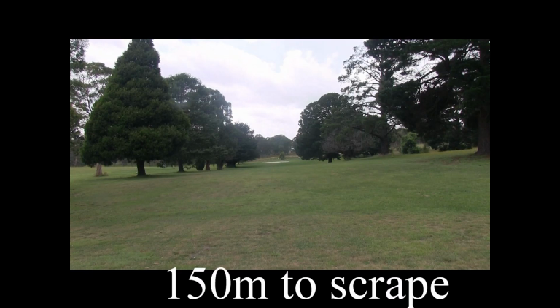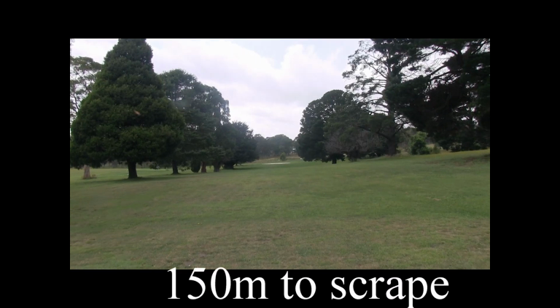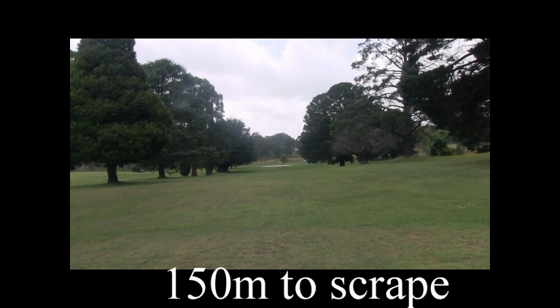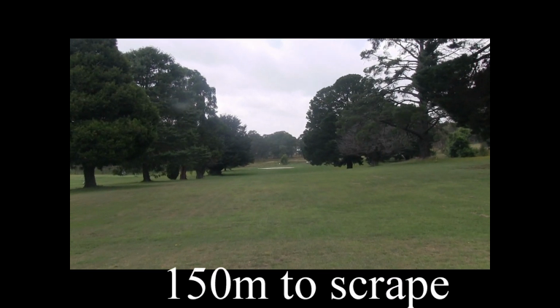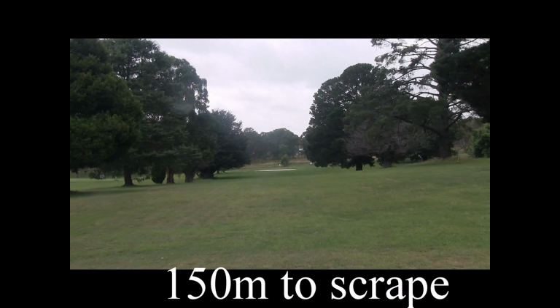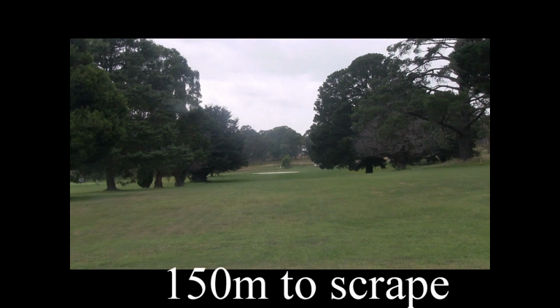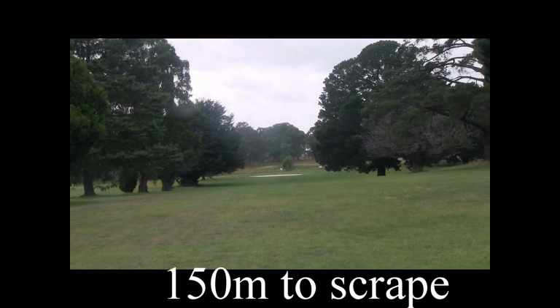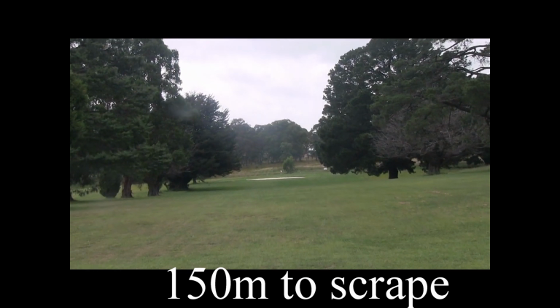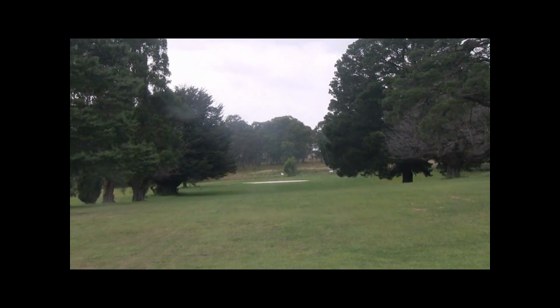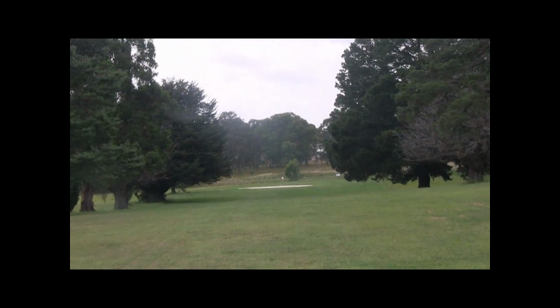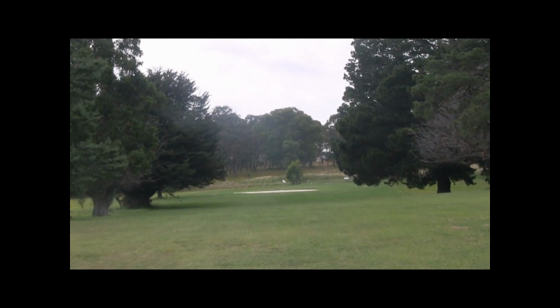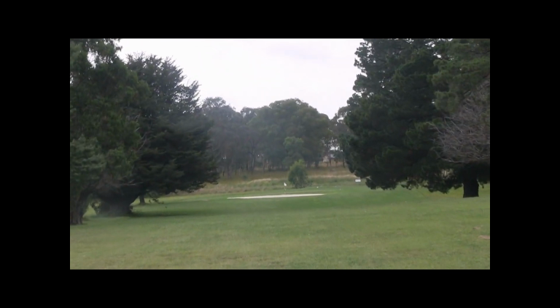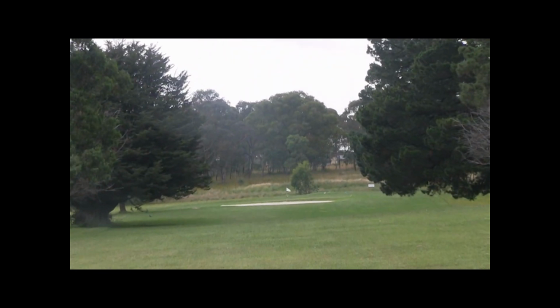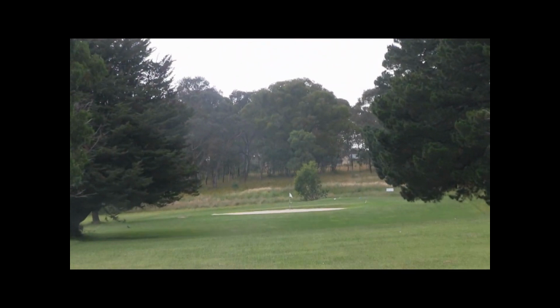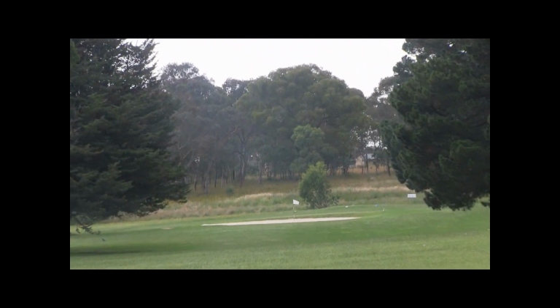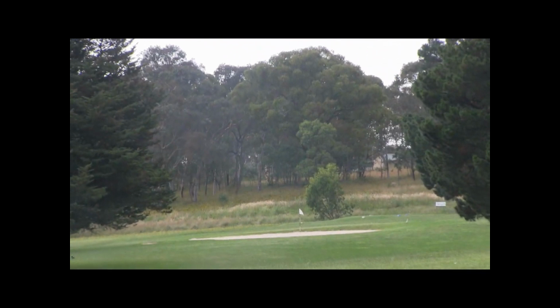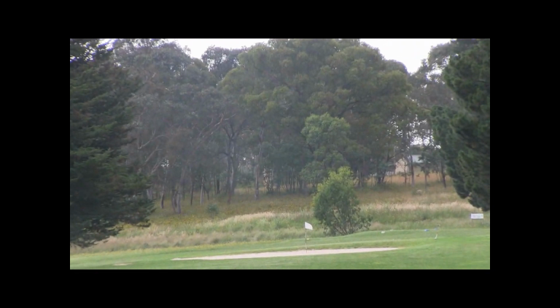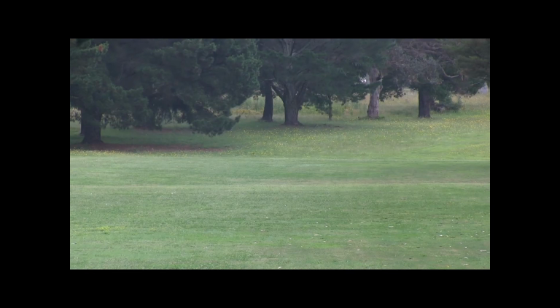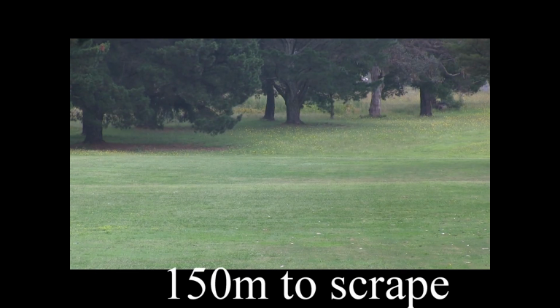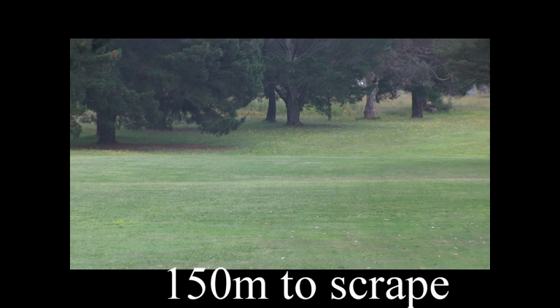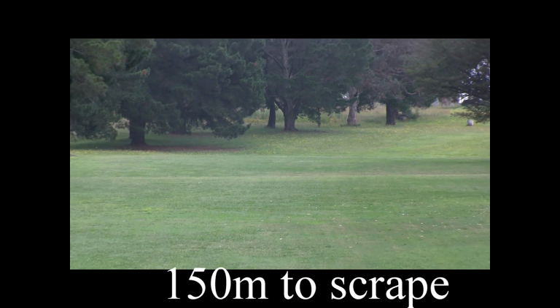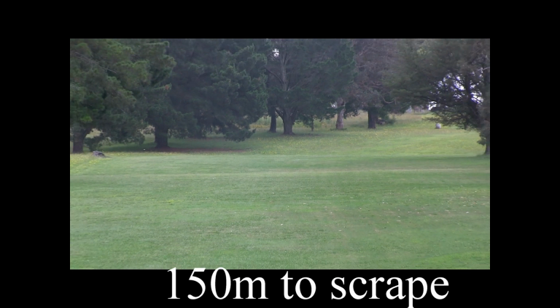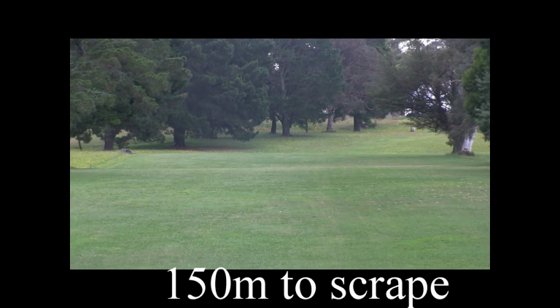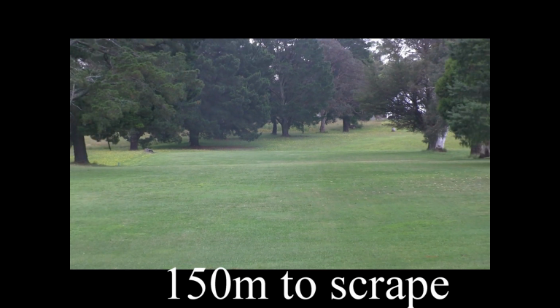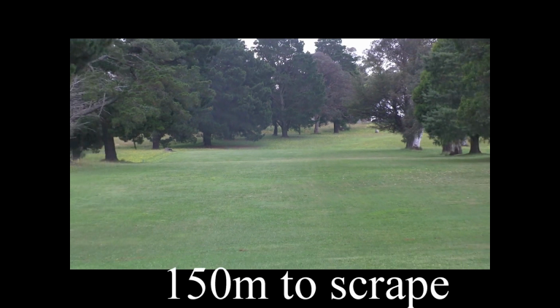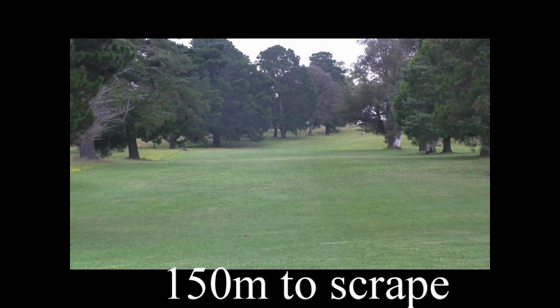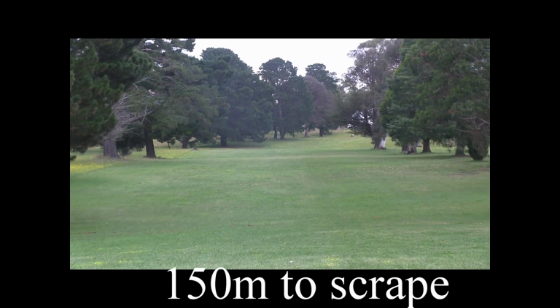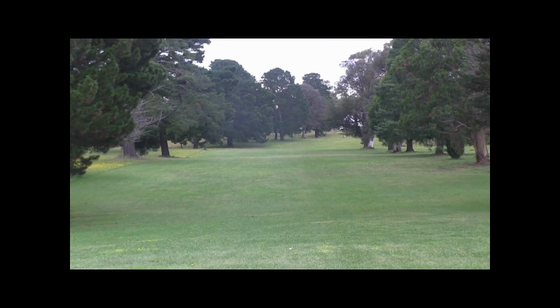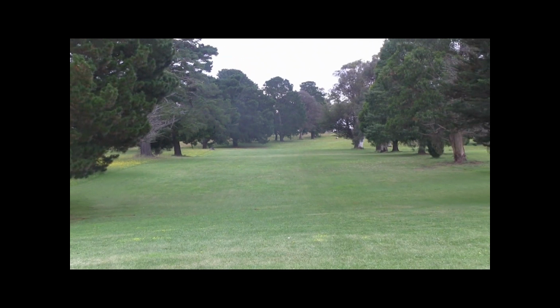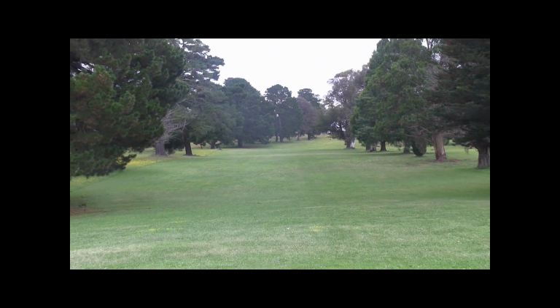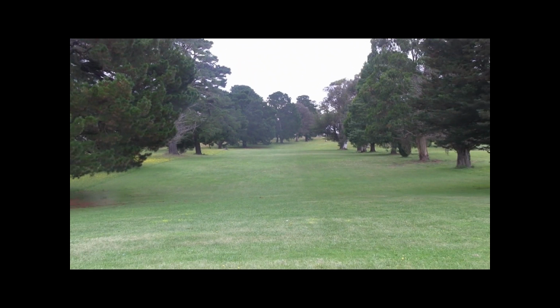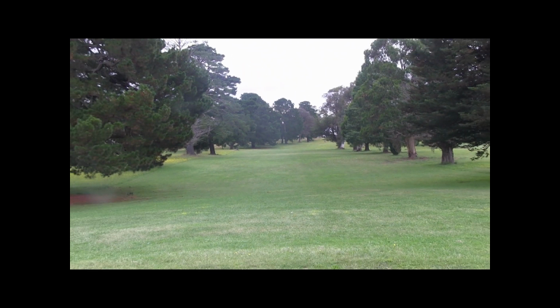From here you've still got 150 metres to the scrape. Be careful of those mature trees on the left and the right — that makes the approach a bit narrower. And there's that dogleg if you do decide to take those trees on the left-hand side.